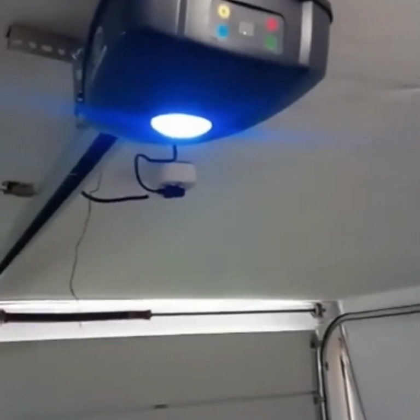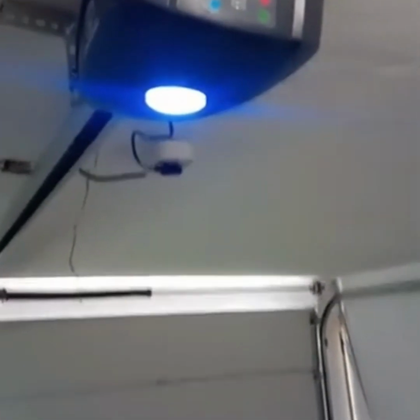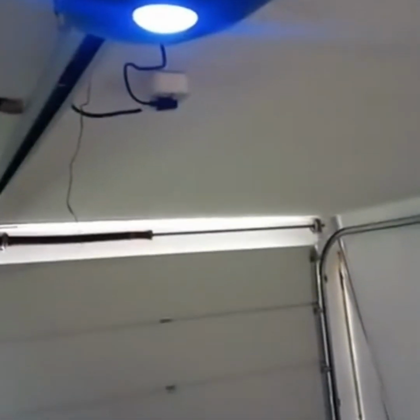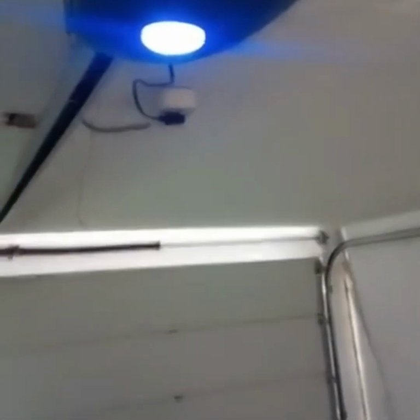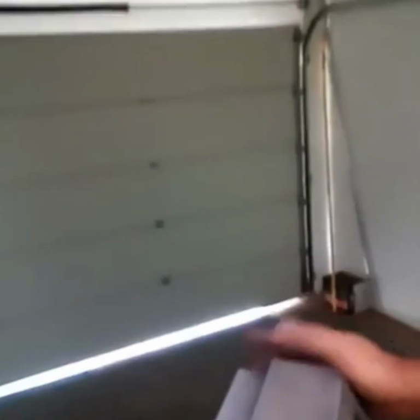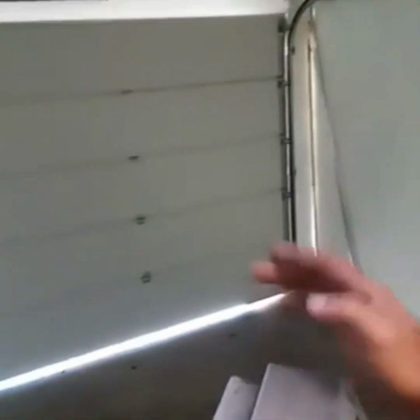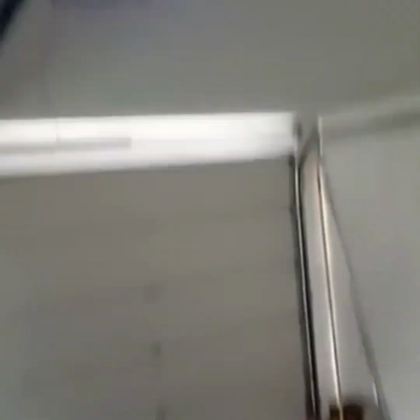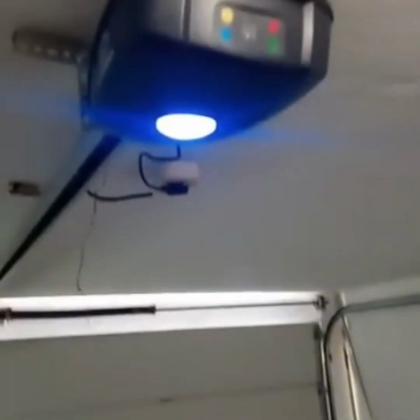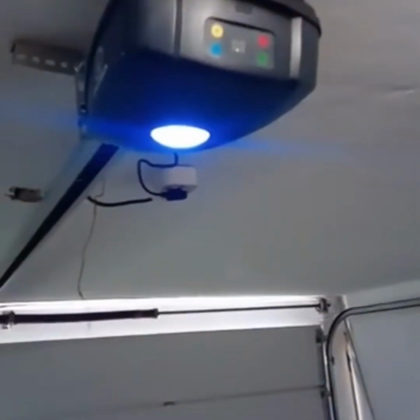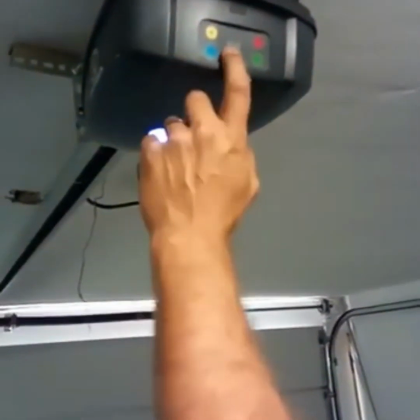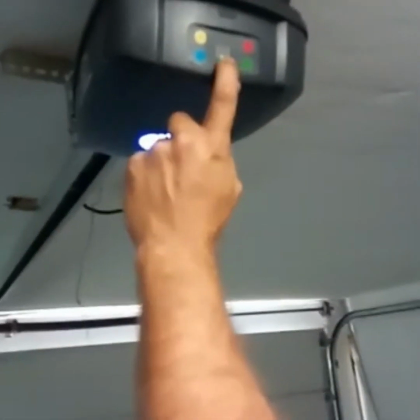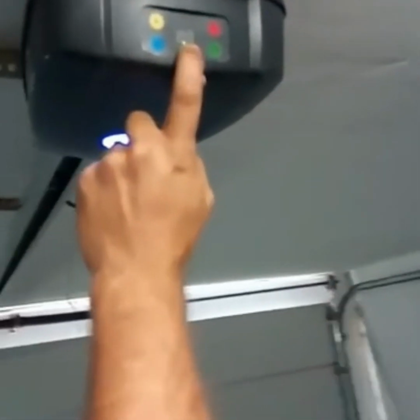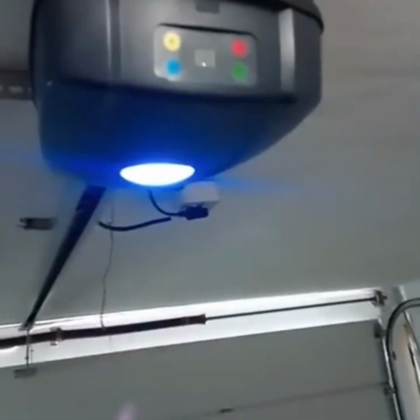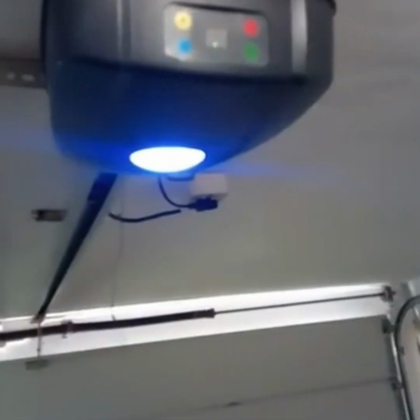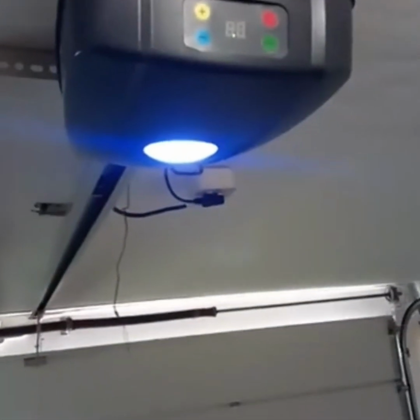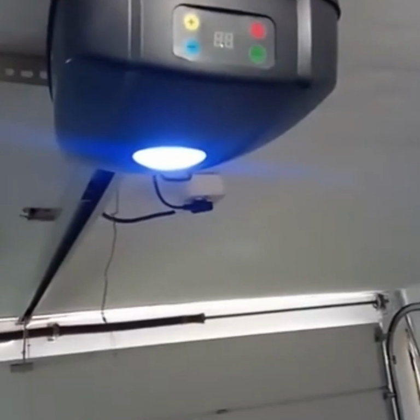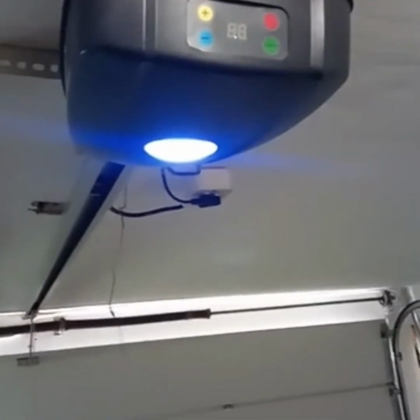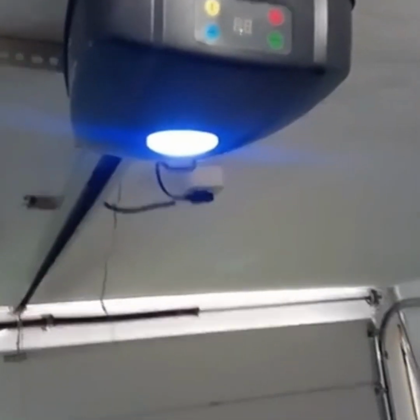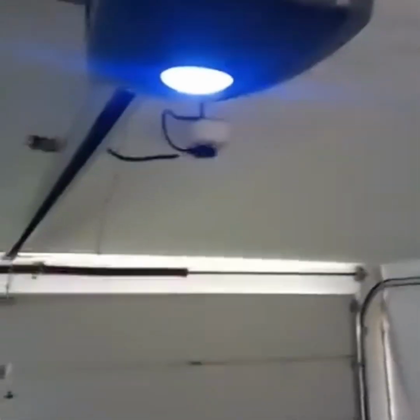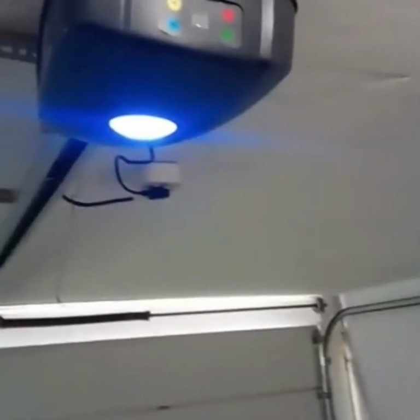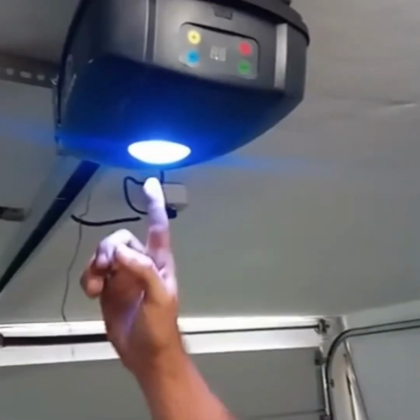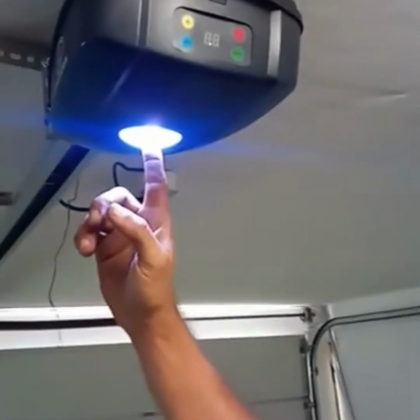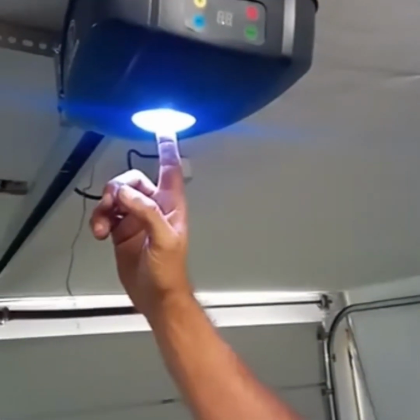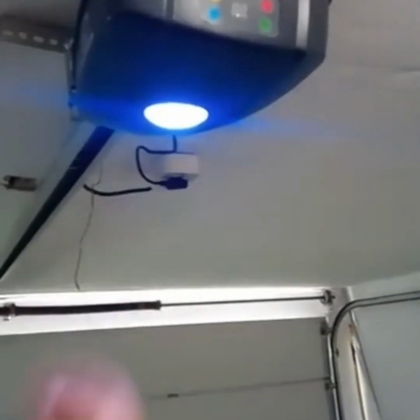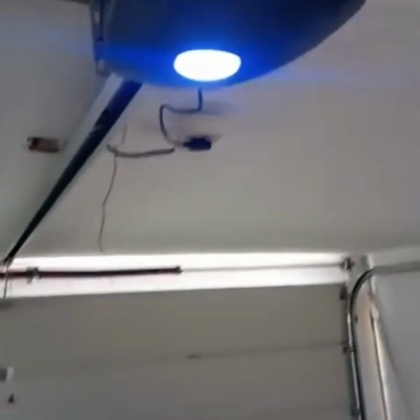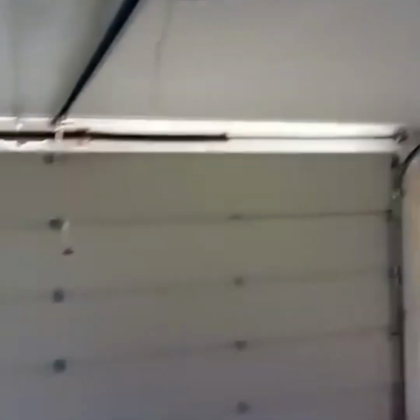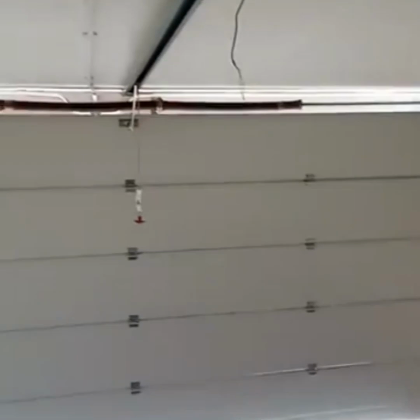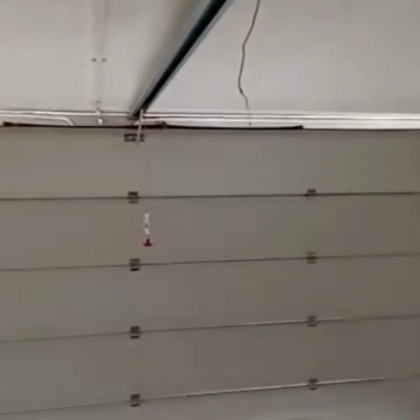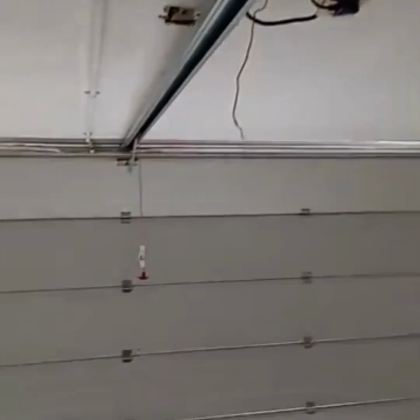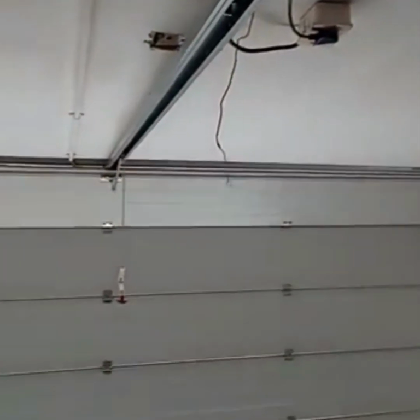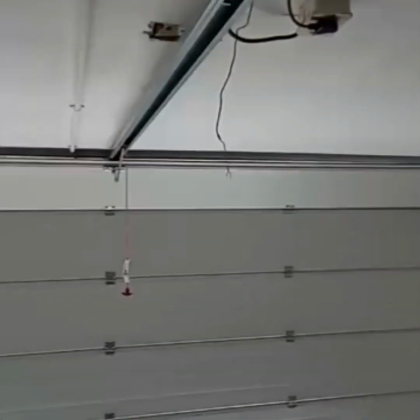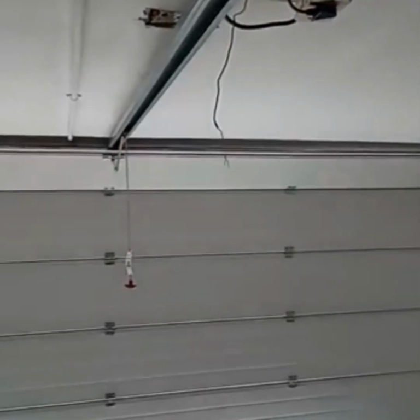Once the limits have been set it will go to a single dot. To confirm that your limits are set, just press the light — it acts as a trigger to confirm that. Door will now open.